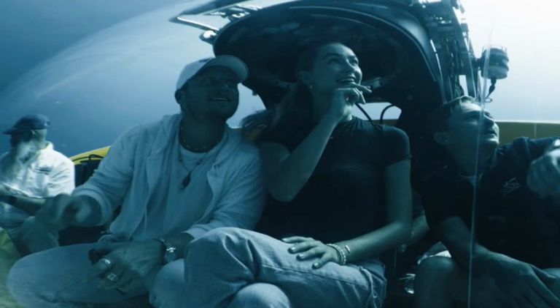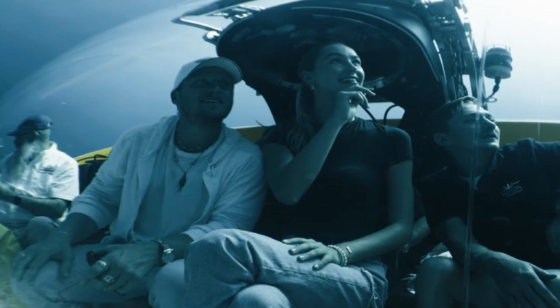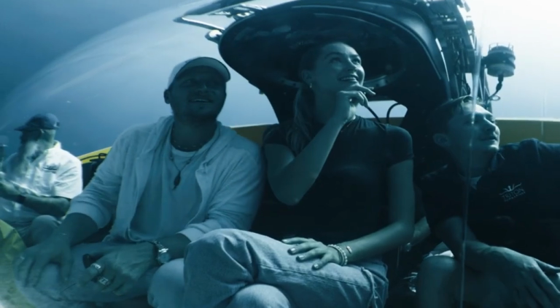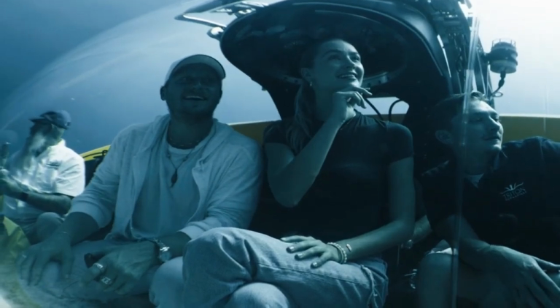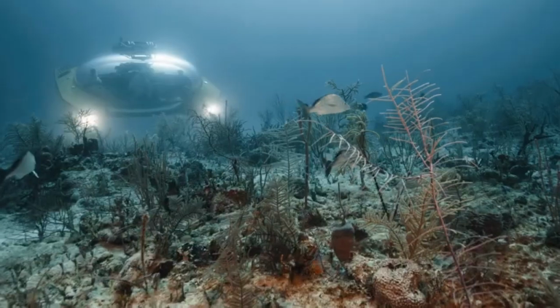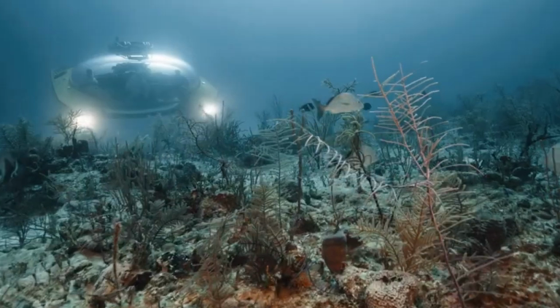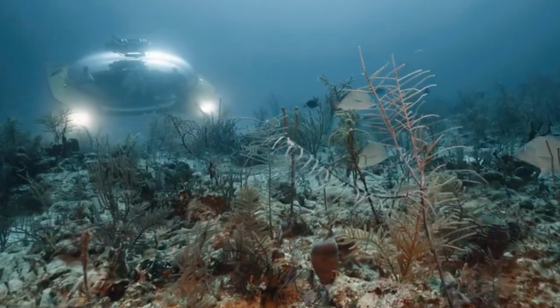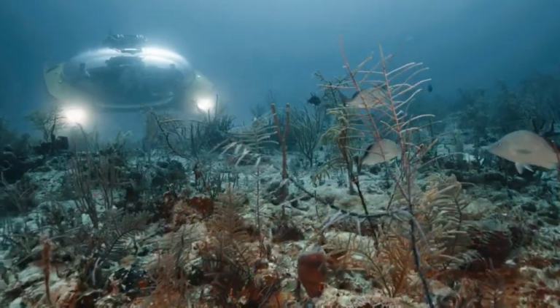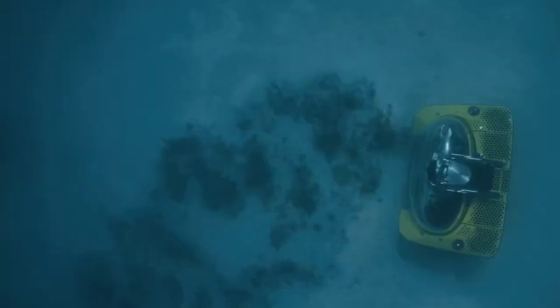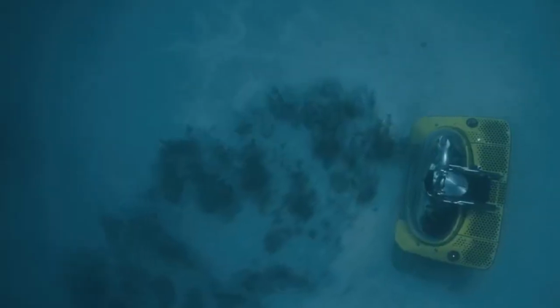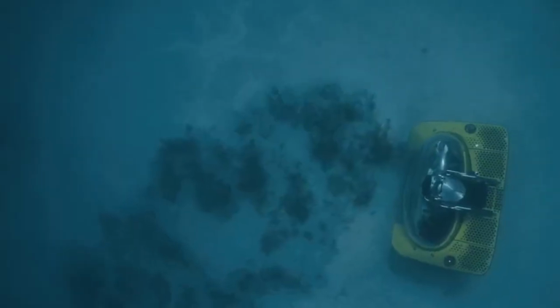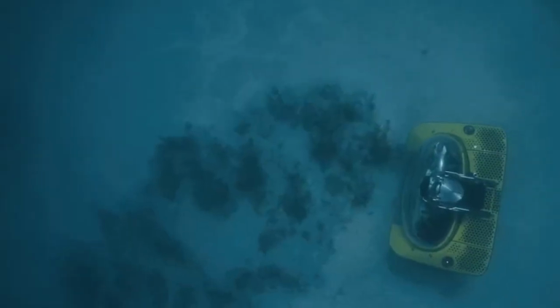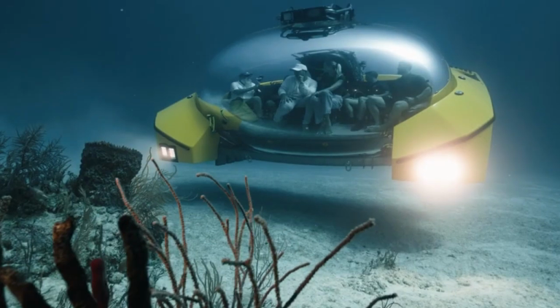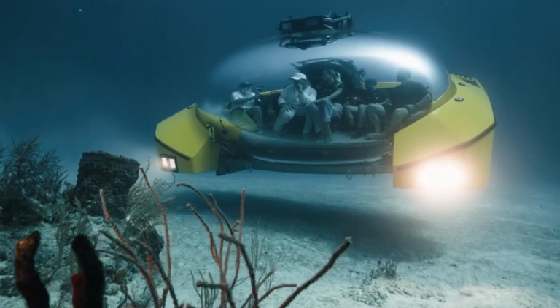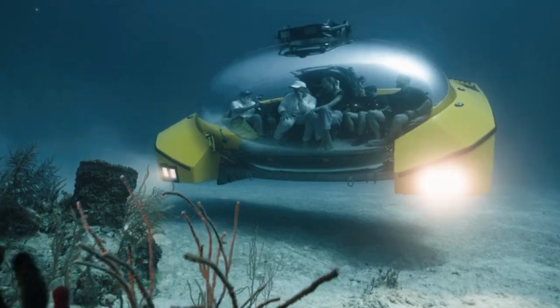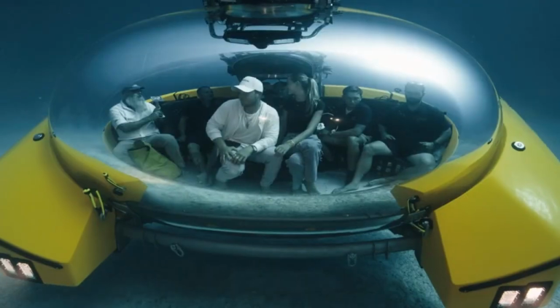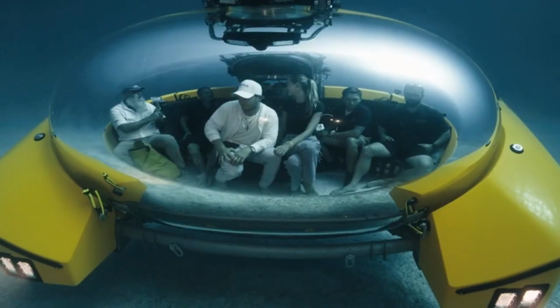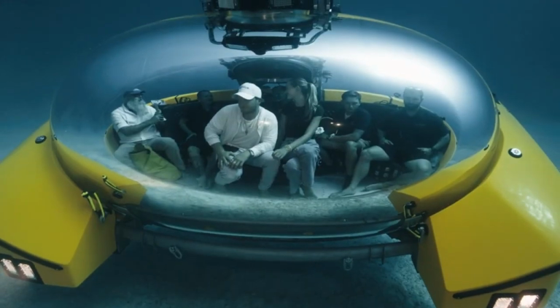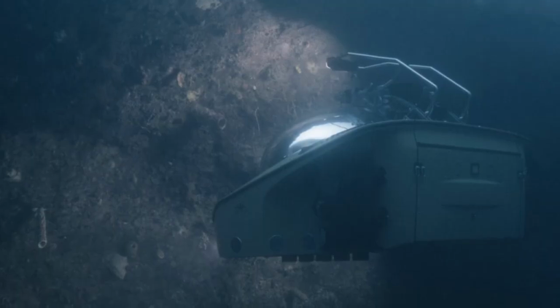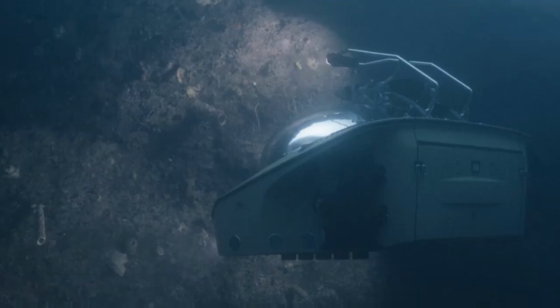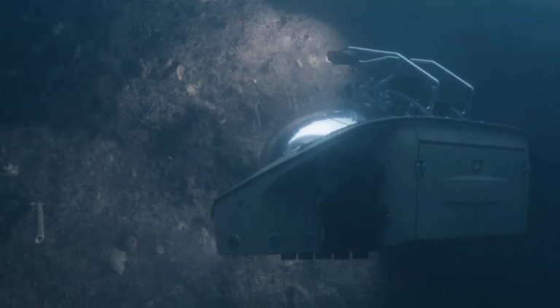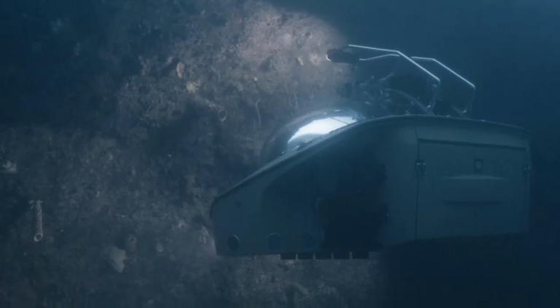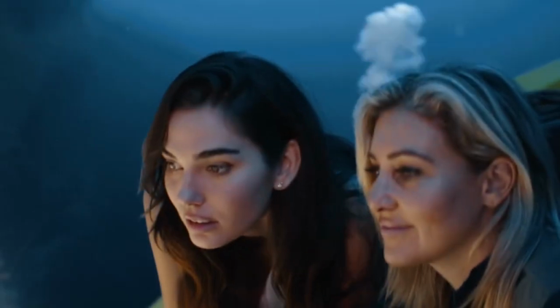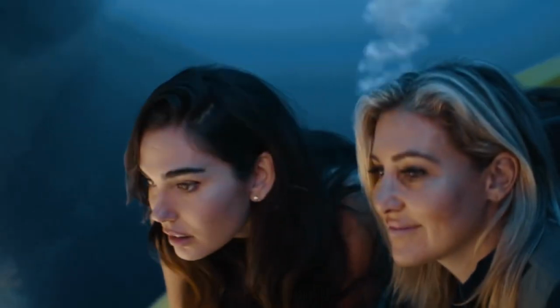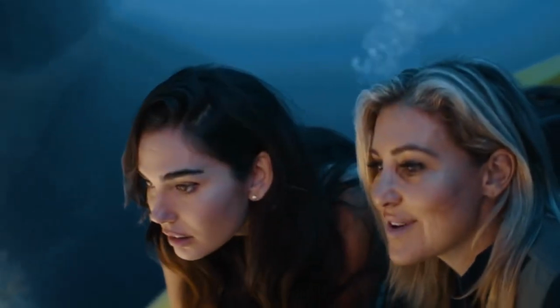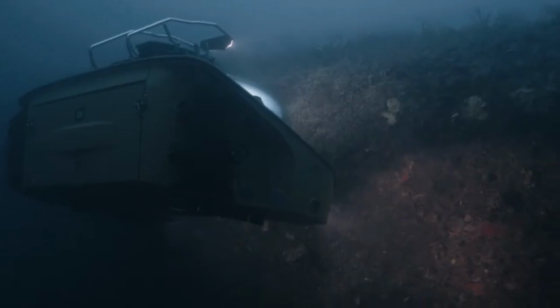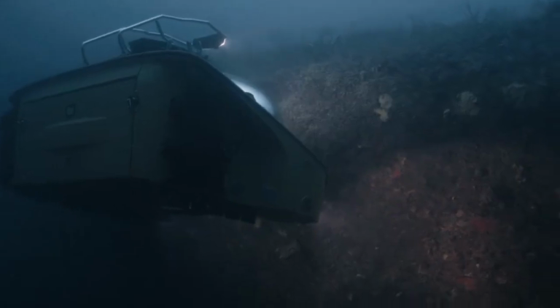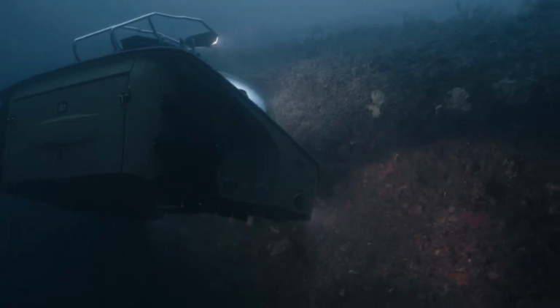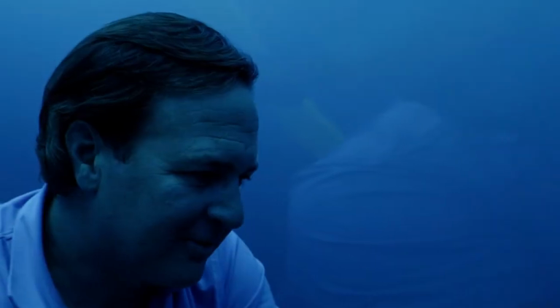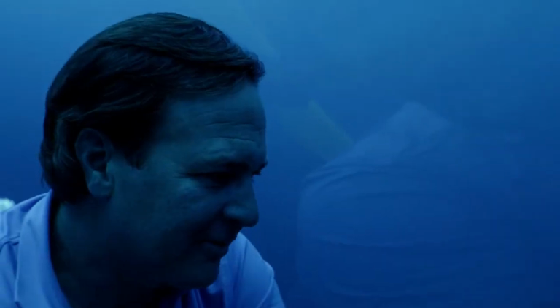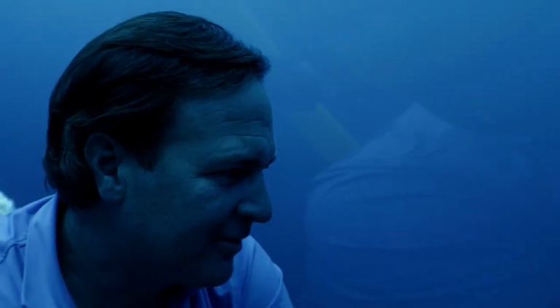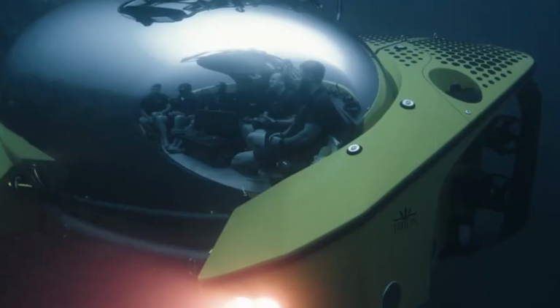Providing panoramic views for unparalleled underwater journeys, the Triton 660 Ava transforms exploration, offering intimate connections with the underwater world for private owners and the luxury hospitality sector.